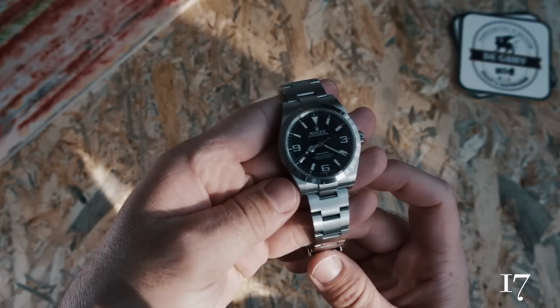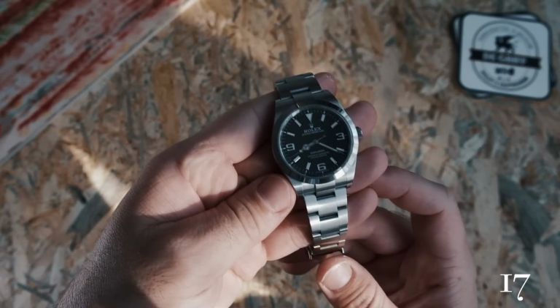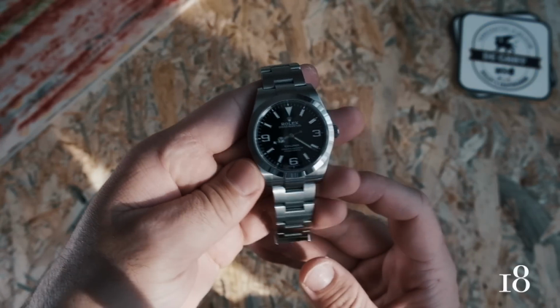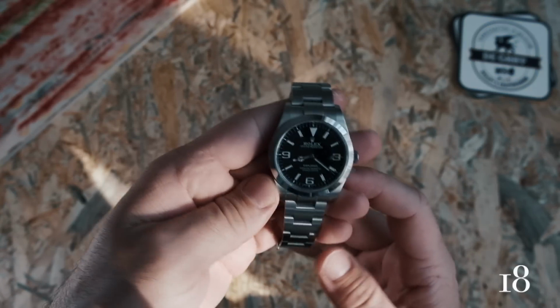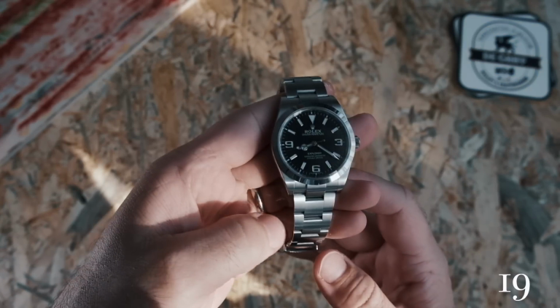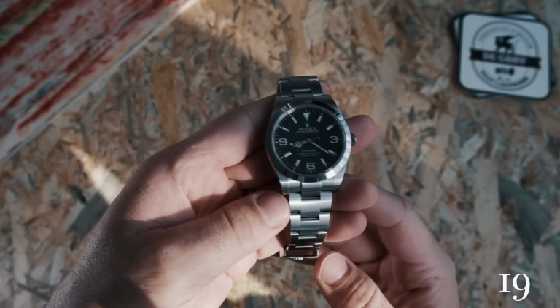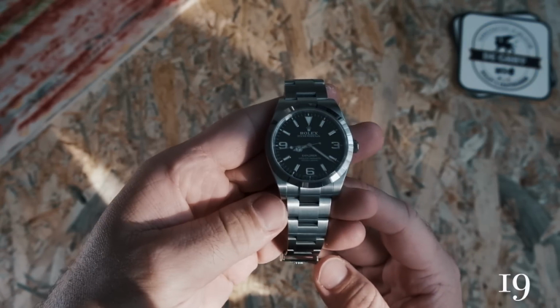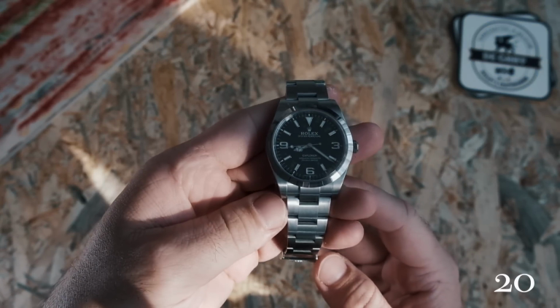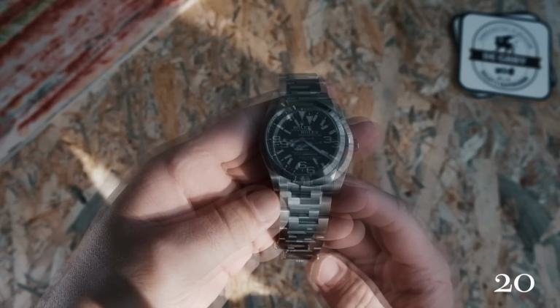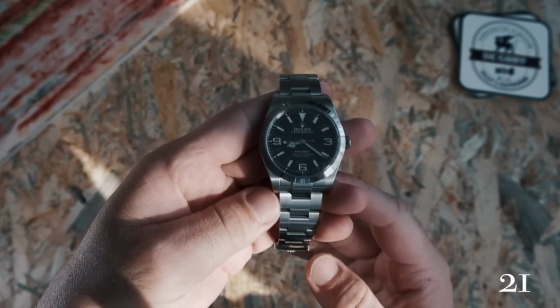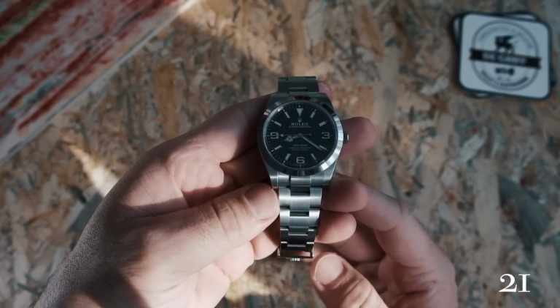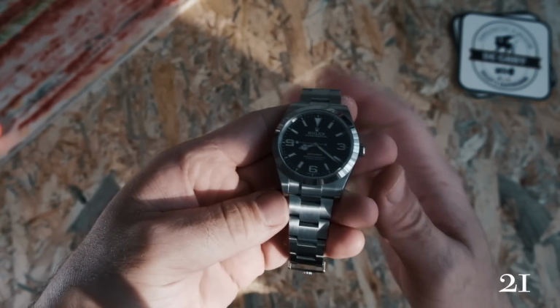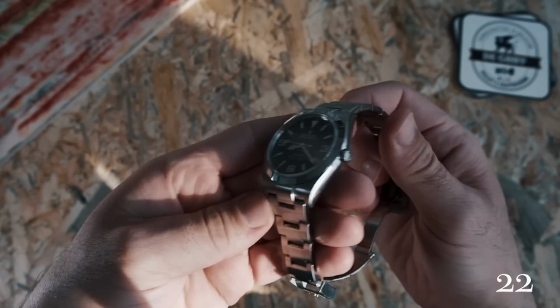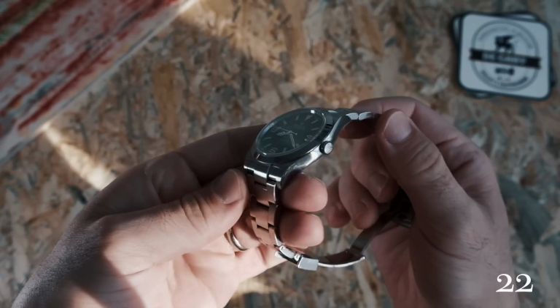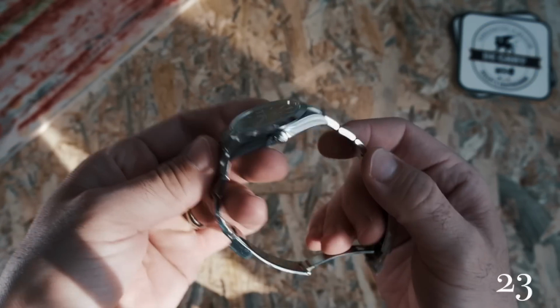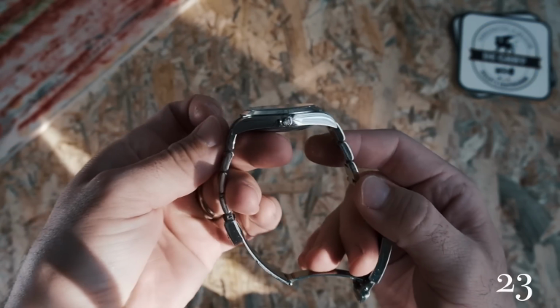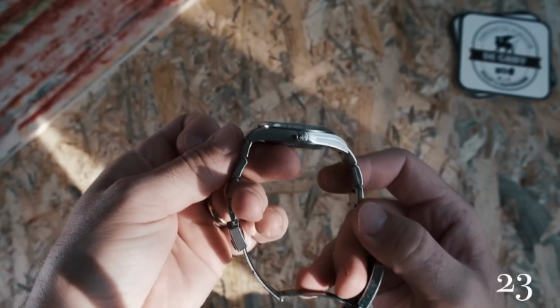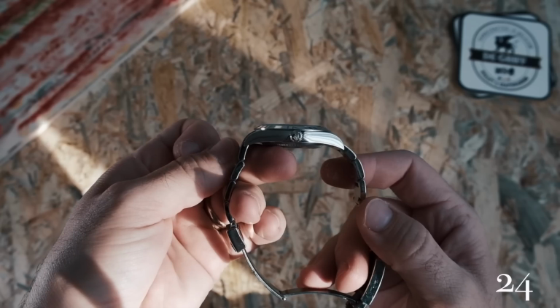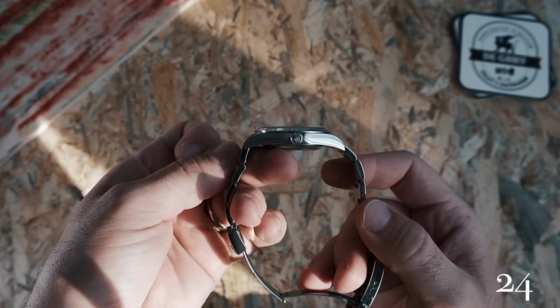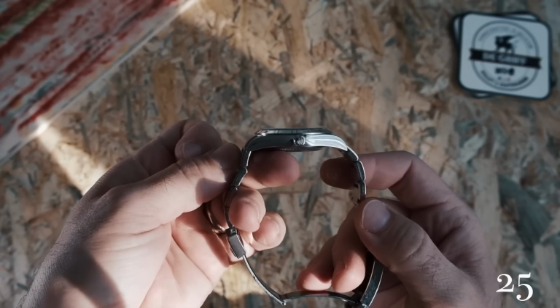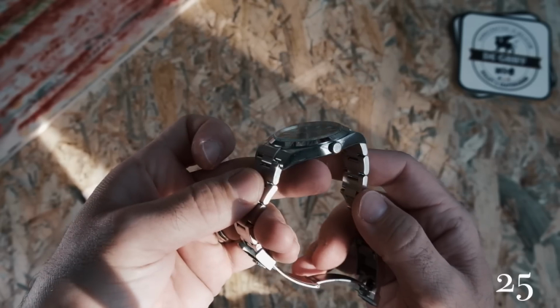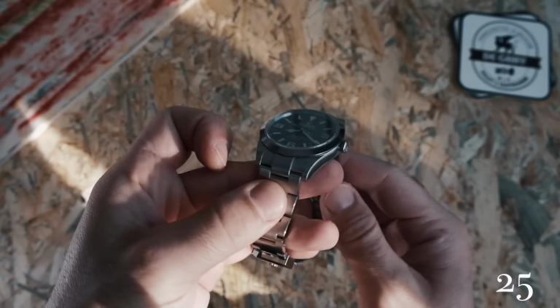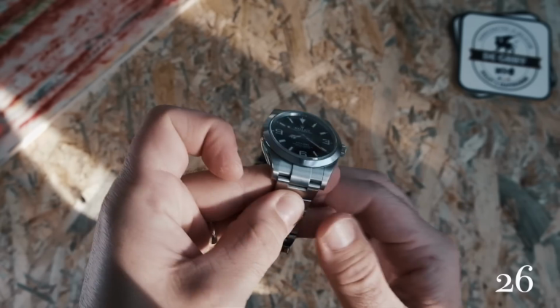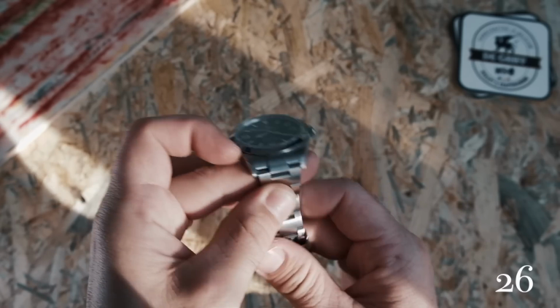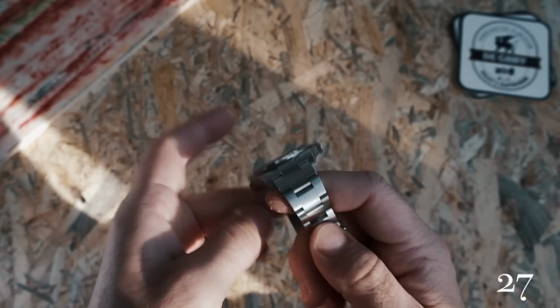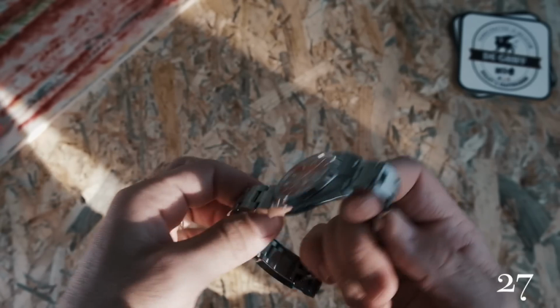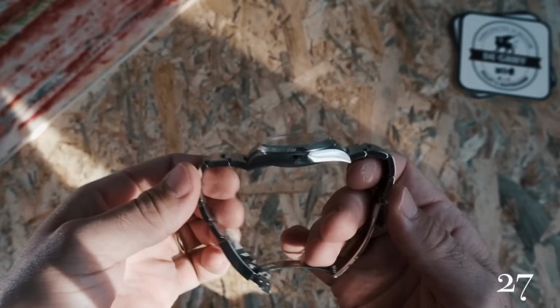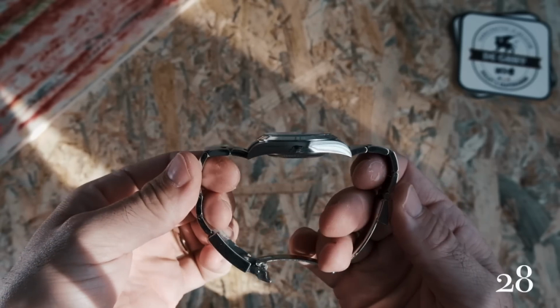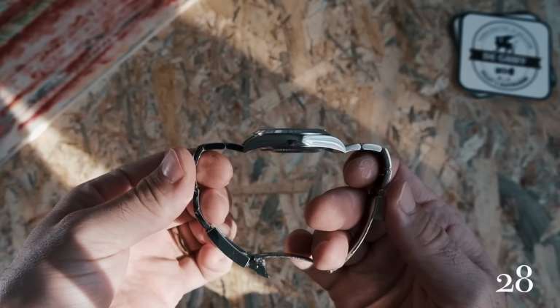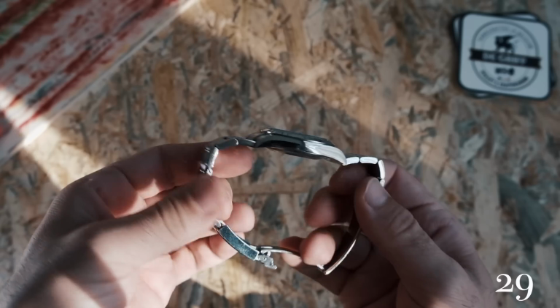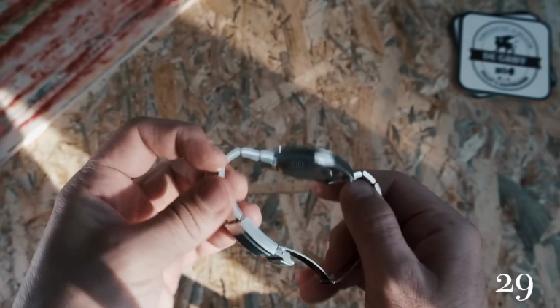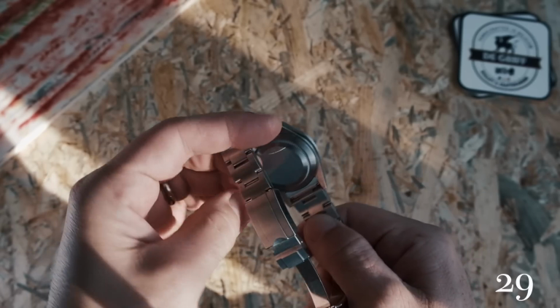The bezel is polished, as are the sides of the case and the links. This adds a bit of a welcome spark to the otherwise spartan design. The Explorer comes on the iconic tapered oyster bracelet.